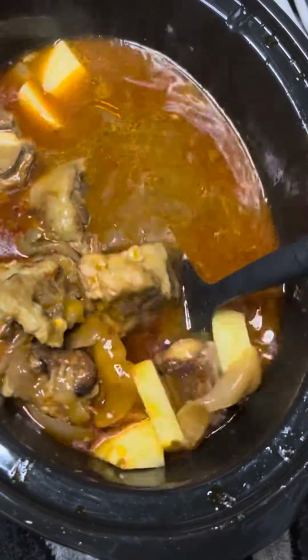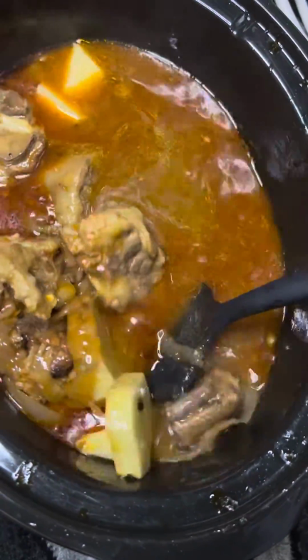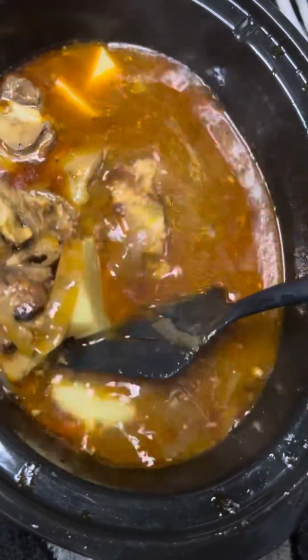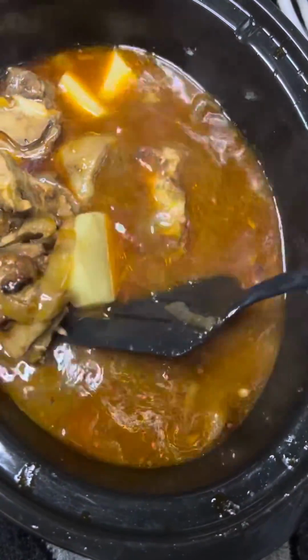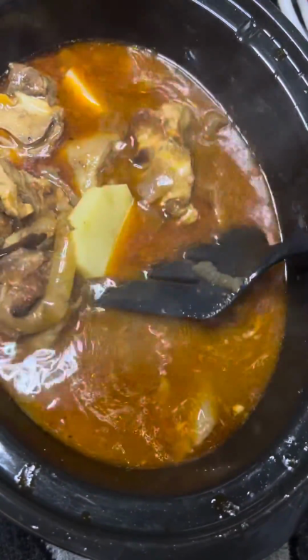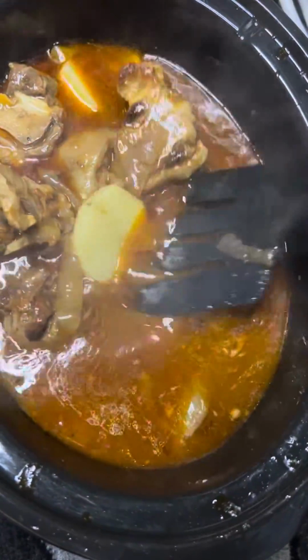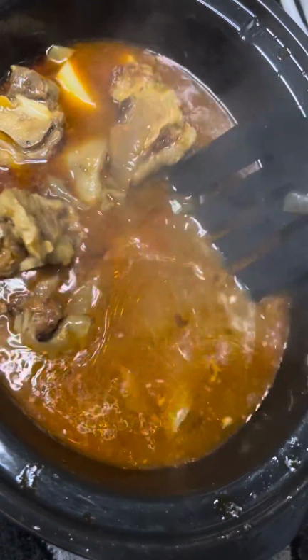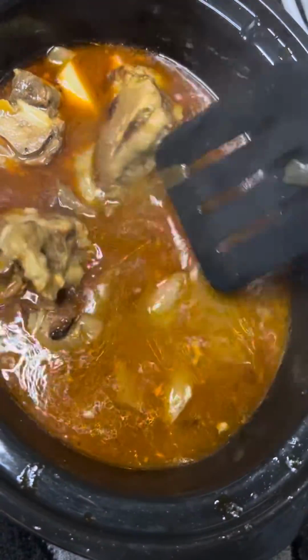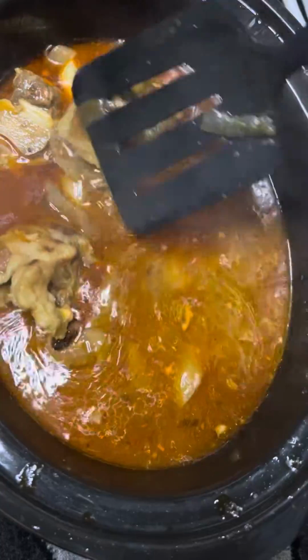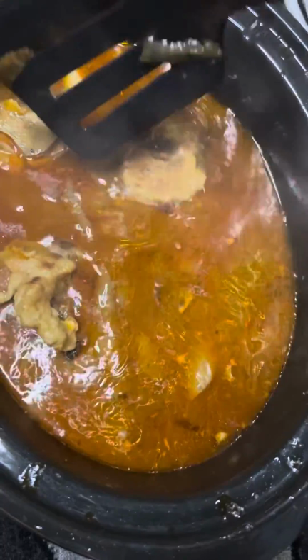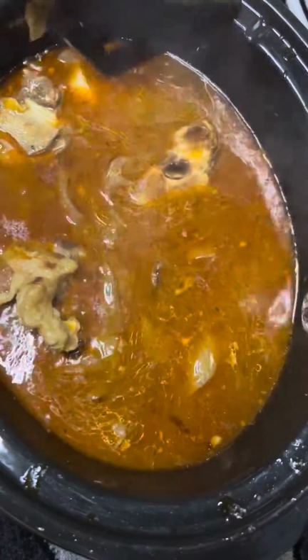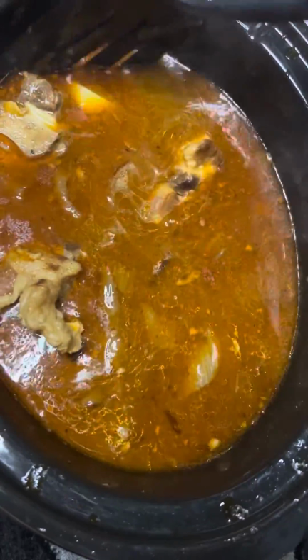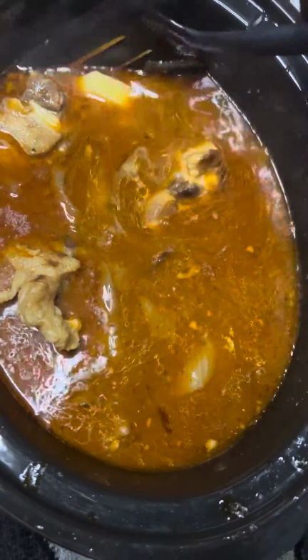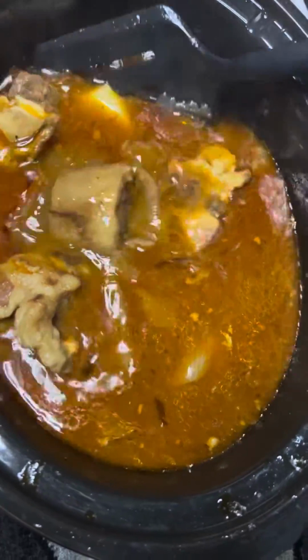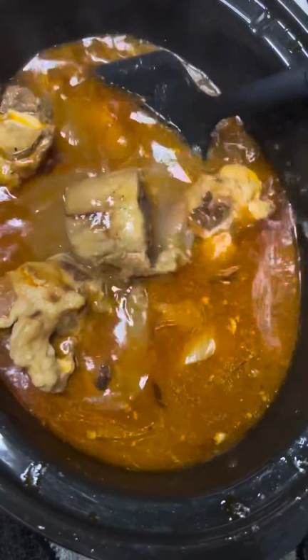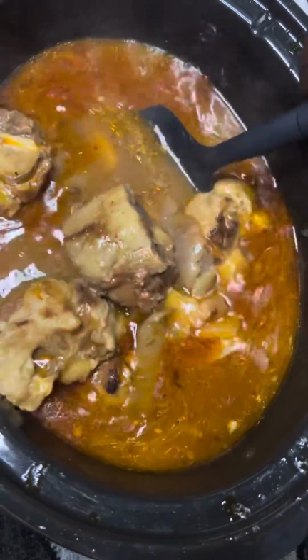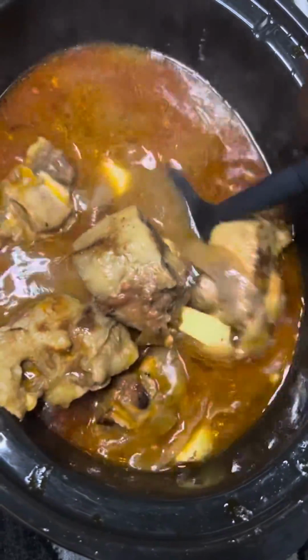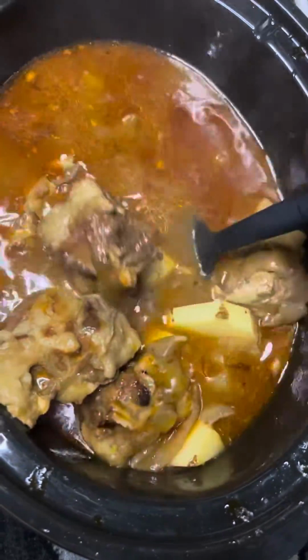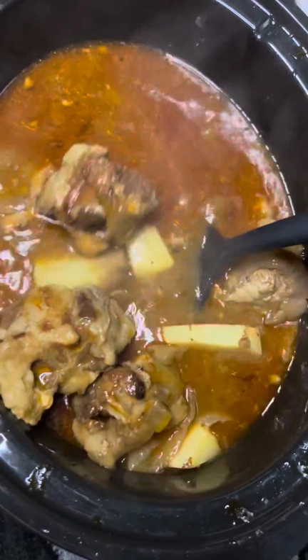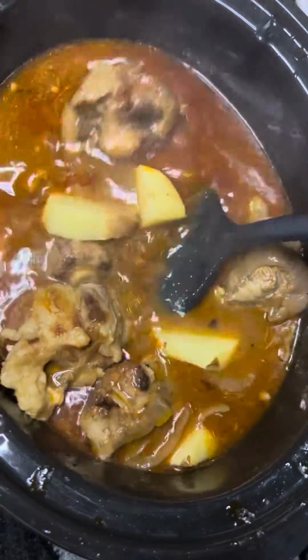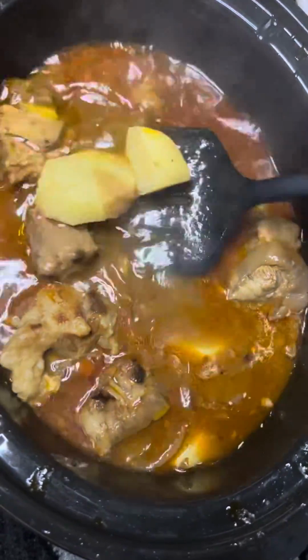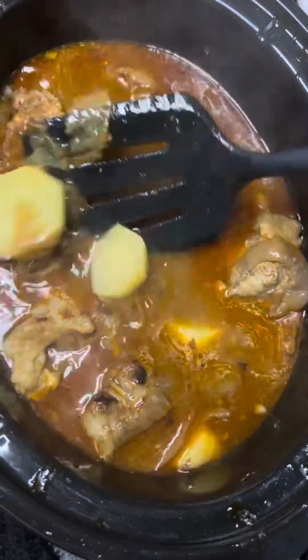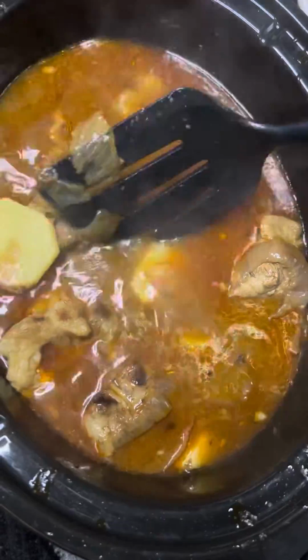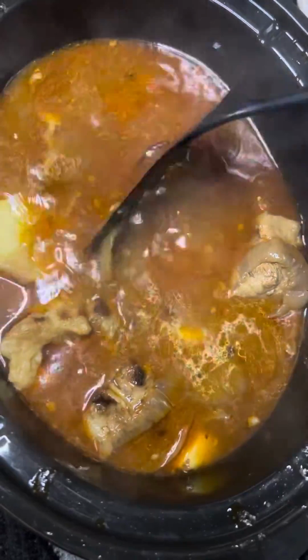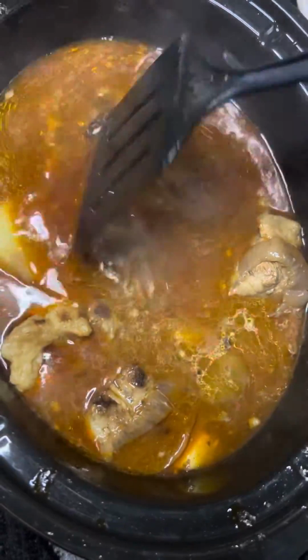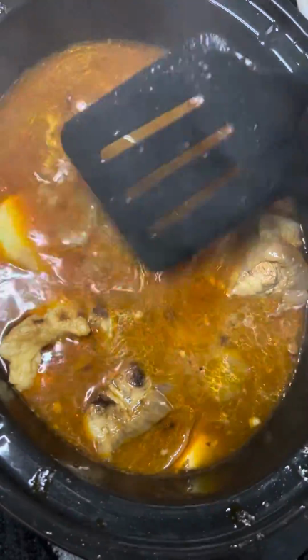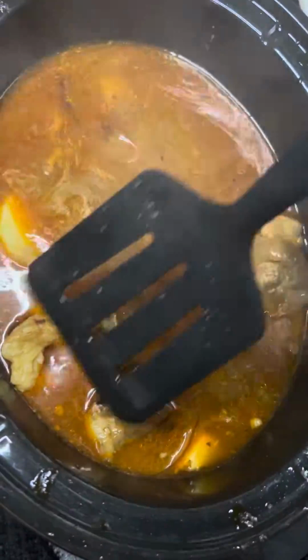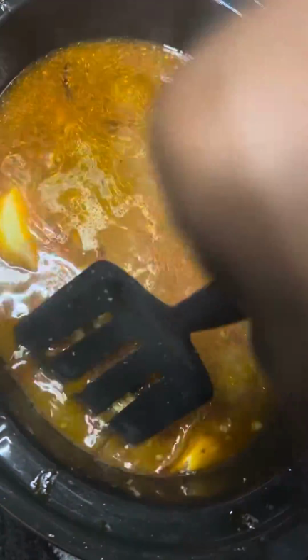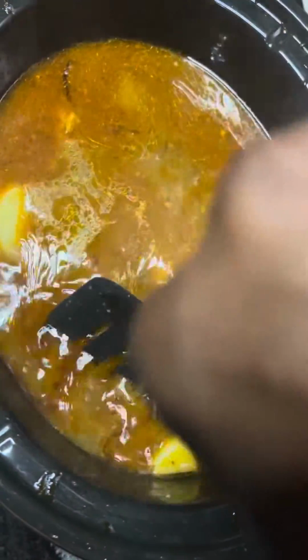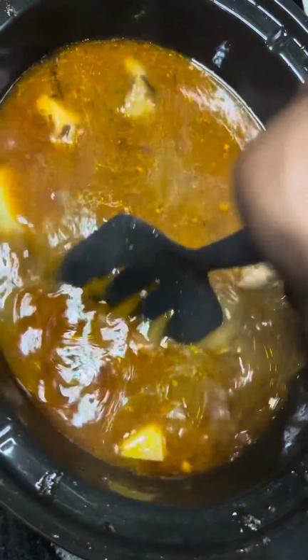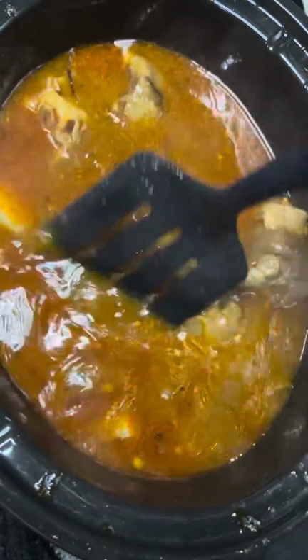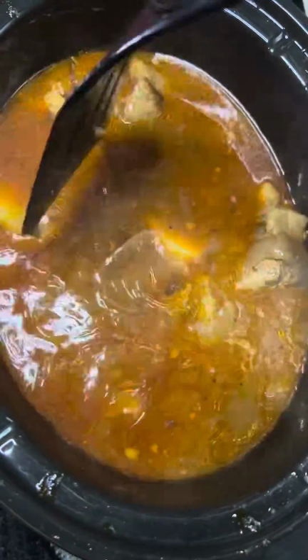We got the crockpot hittin'. We got the steam — it's heavy, heavy on the steam, man. I just cut some potatoes up, put them in there. We got some onions in there. Highly seasoned, highly on the flavor.